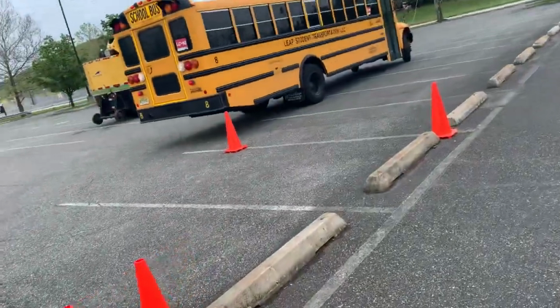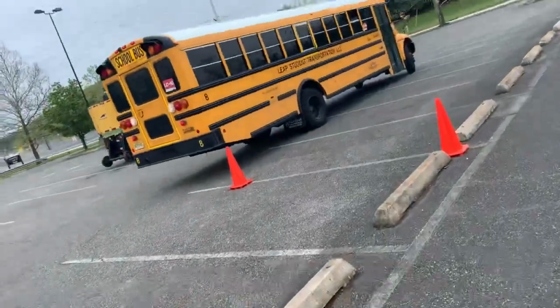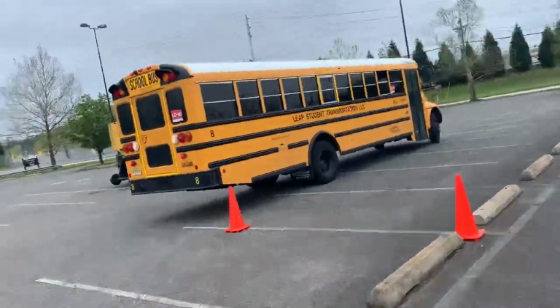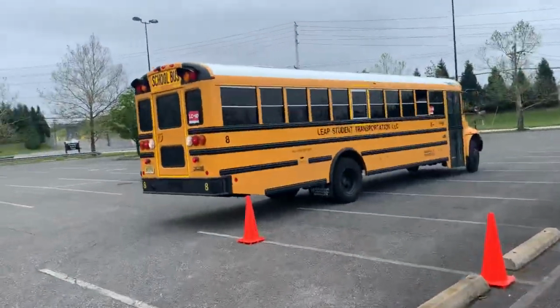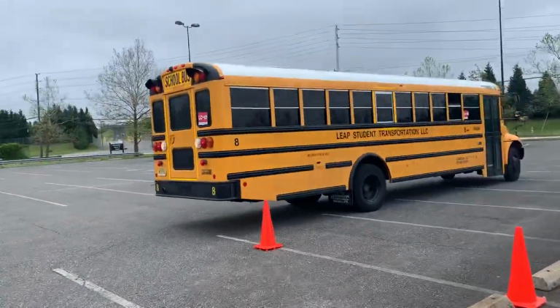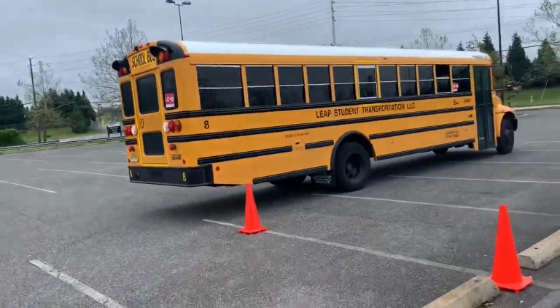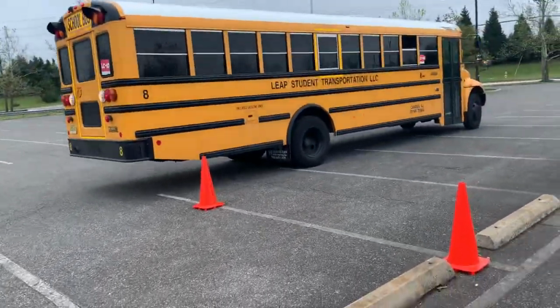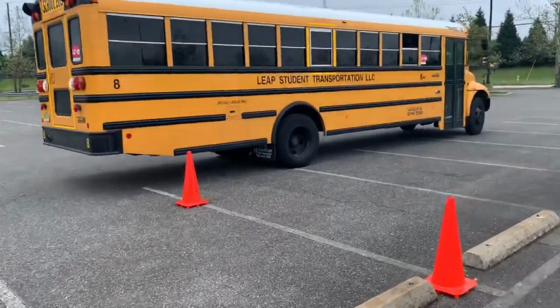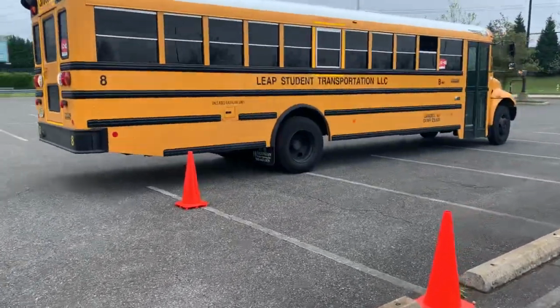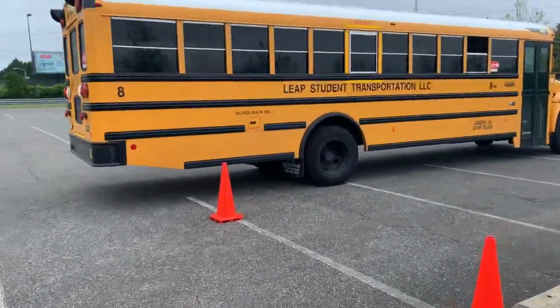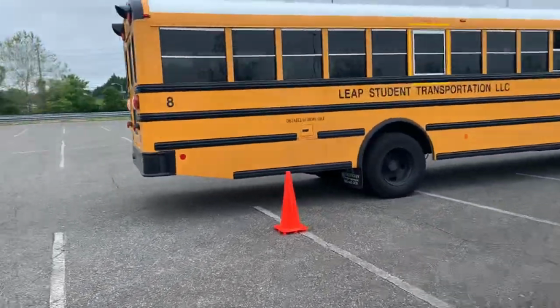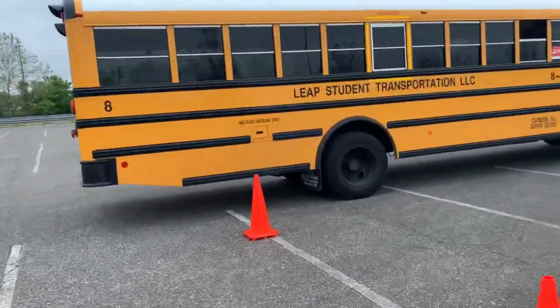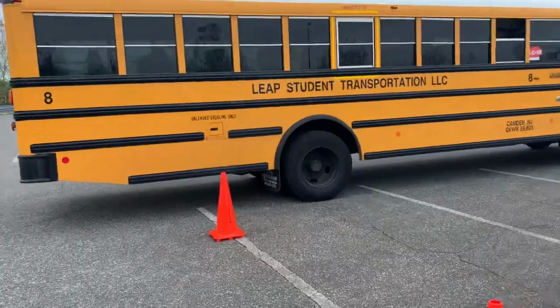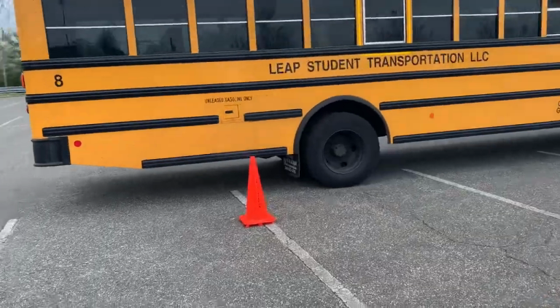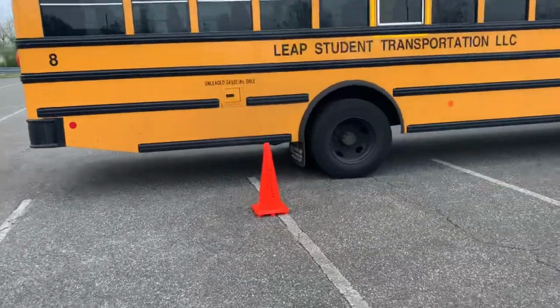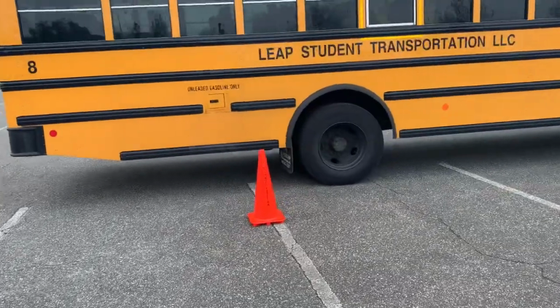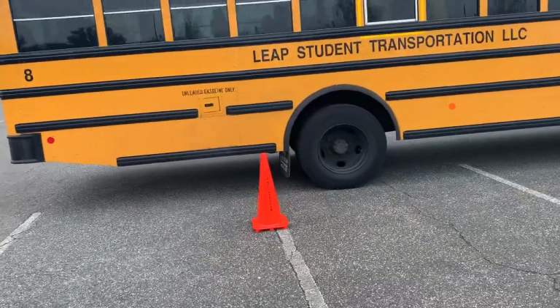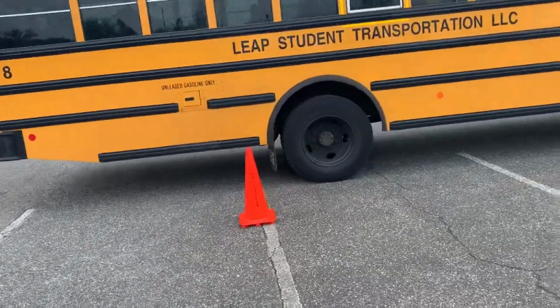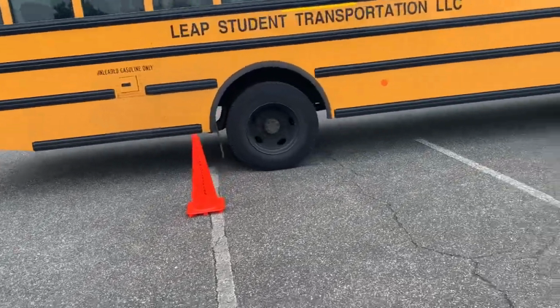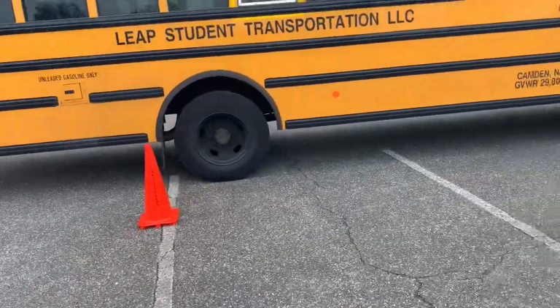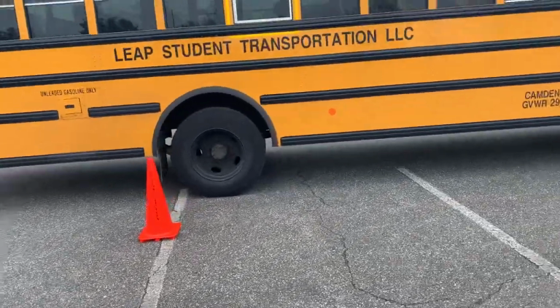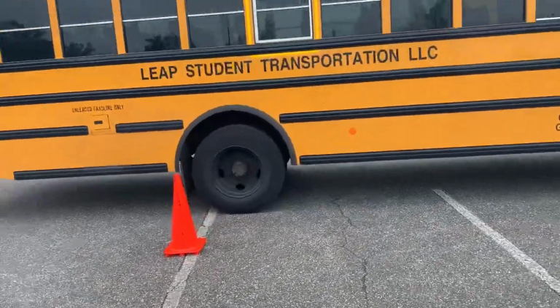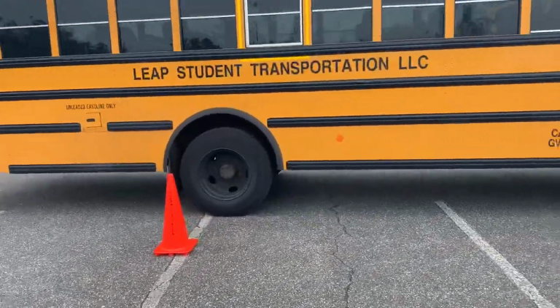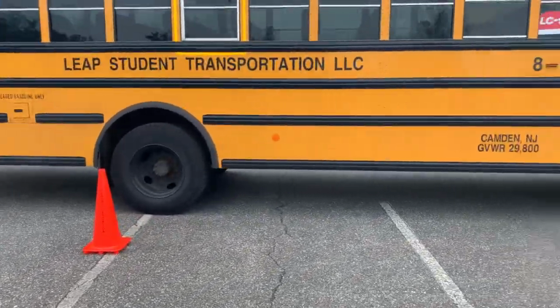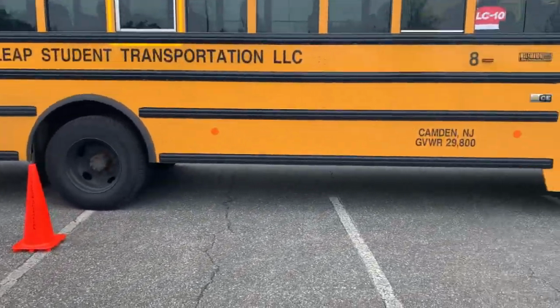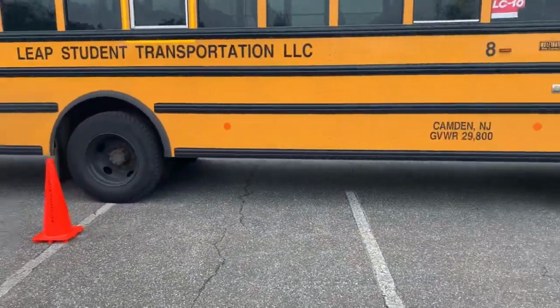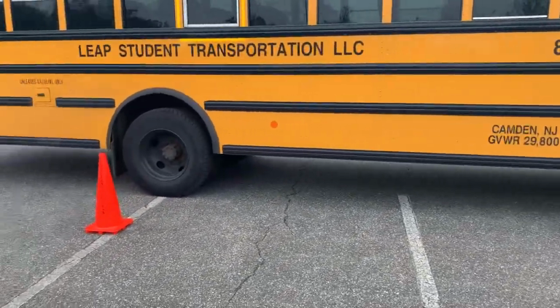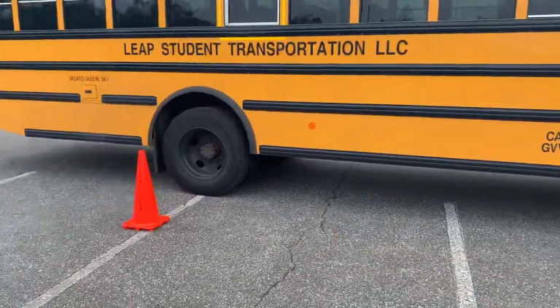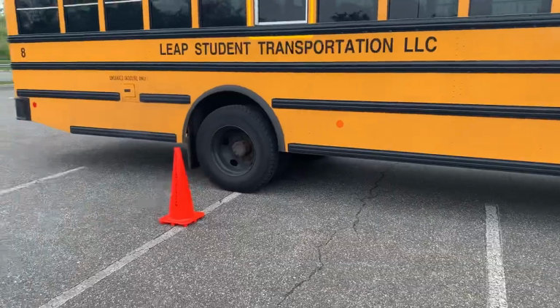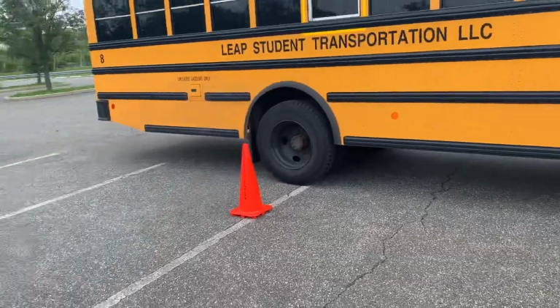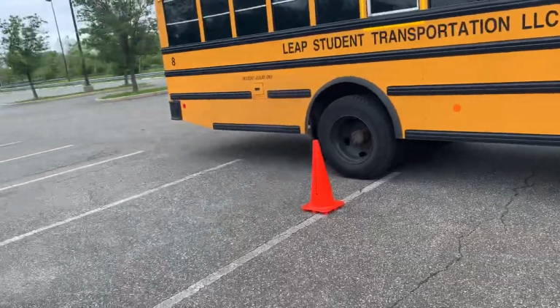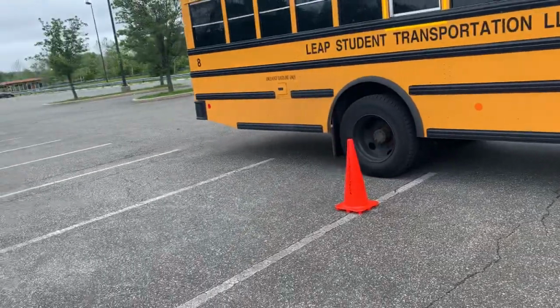LL parking blindside. Here comes the setup — putting the wheel, touching the ground across from that first cone there. That first cone is very important because we're going to dance with that cone the whole time.